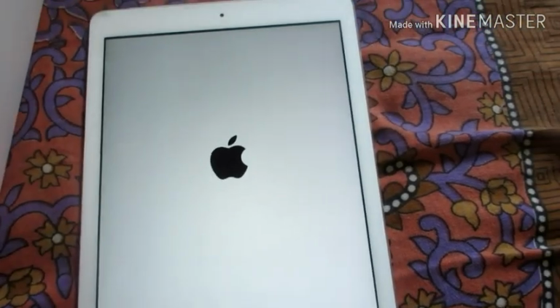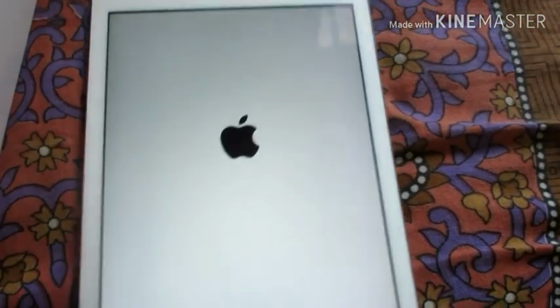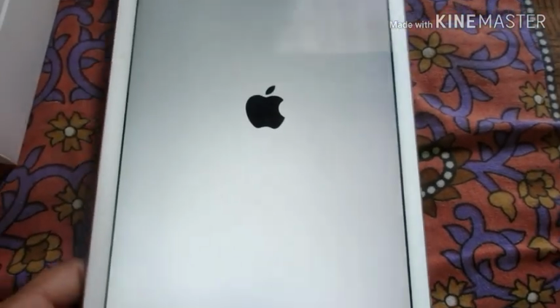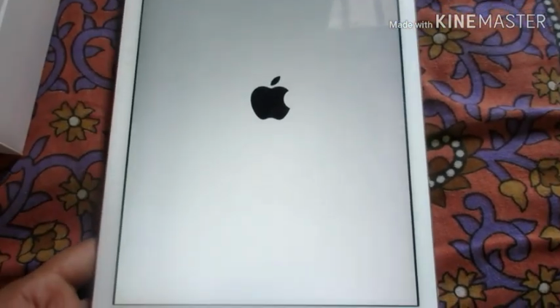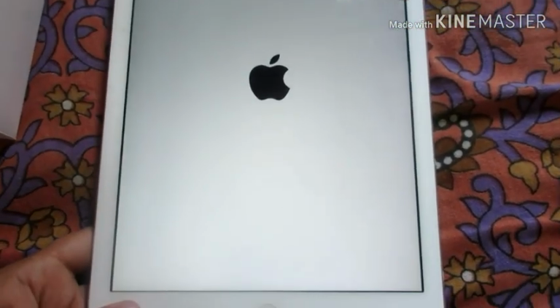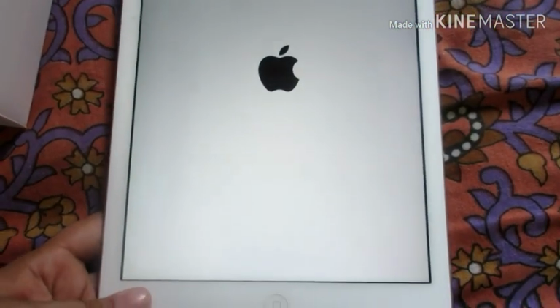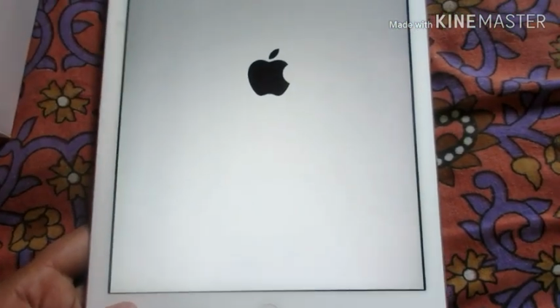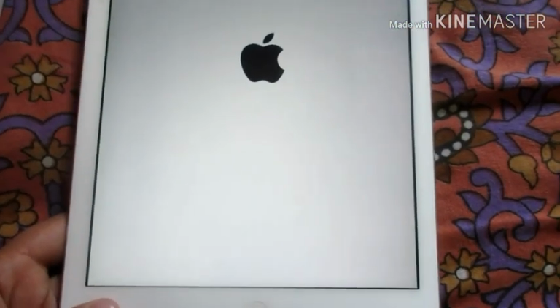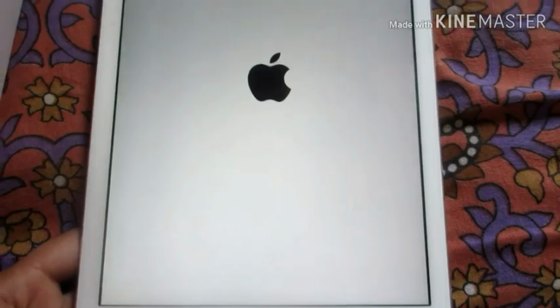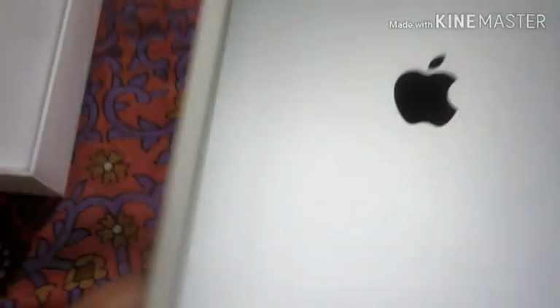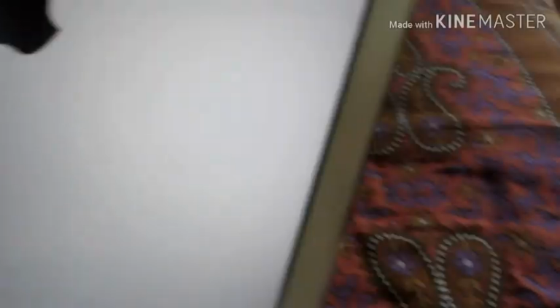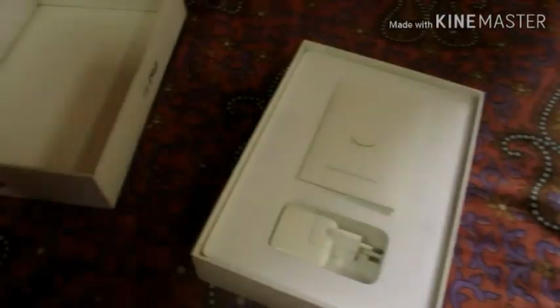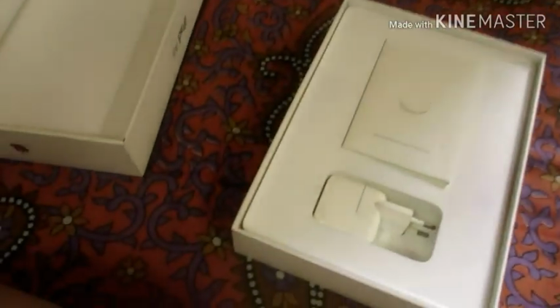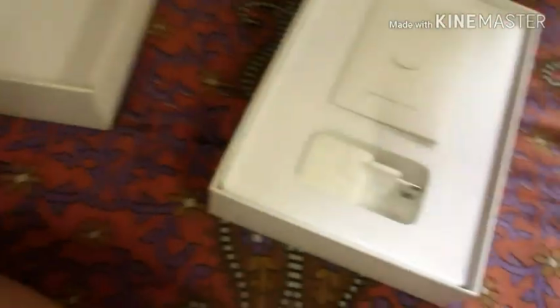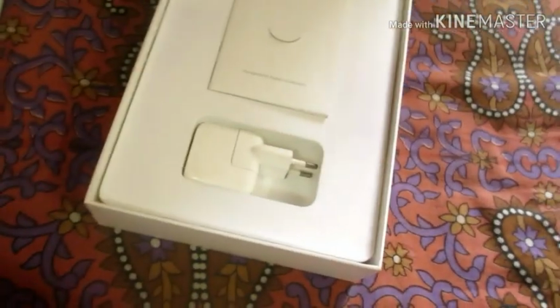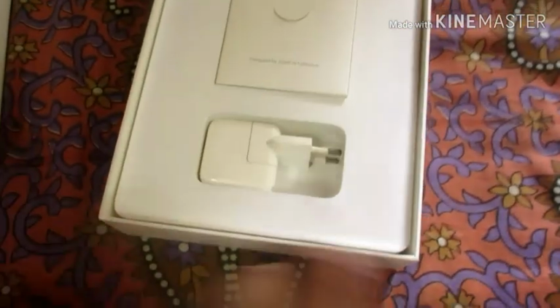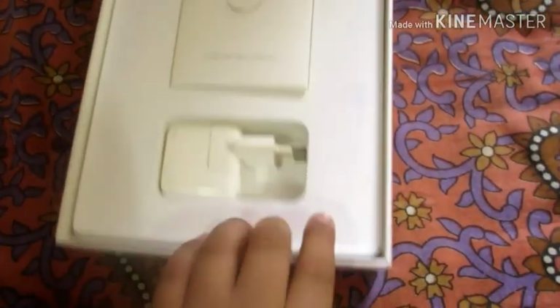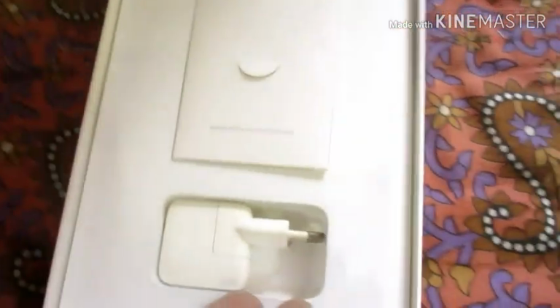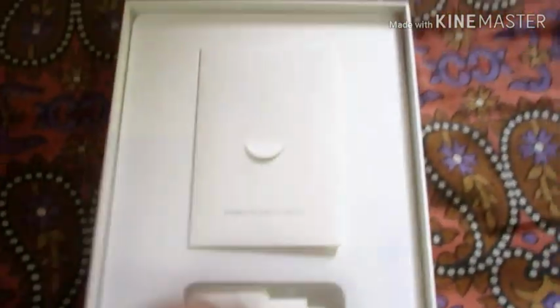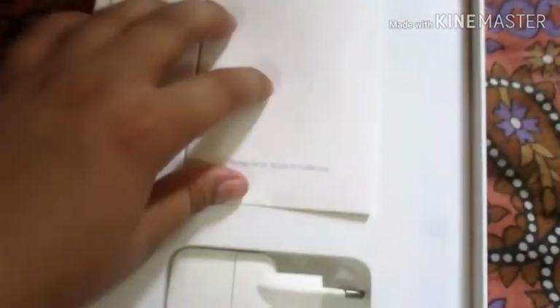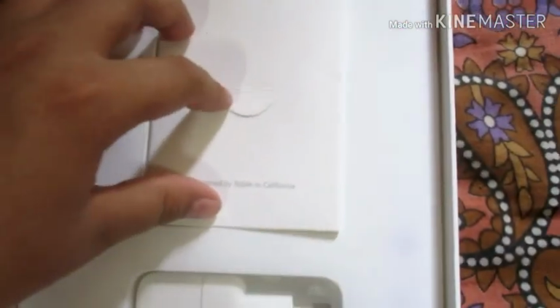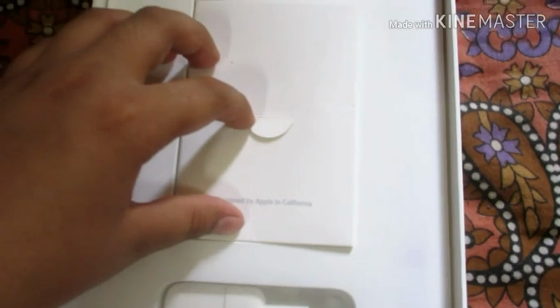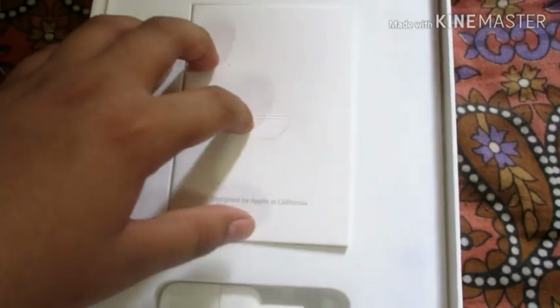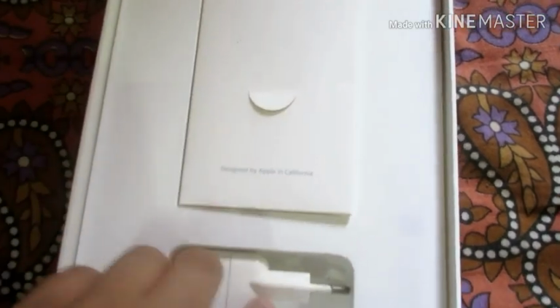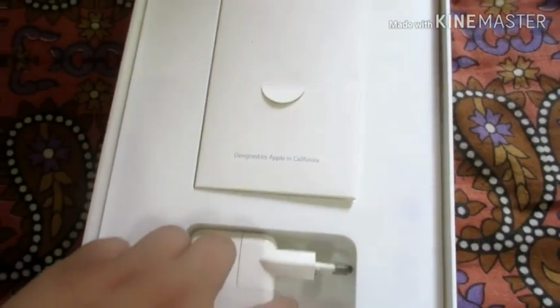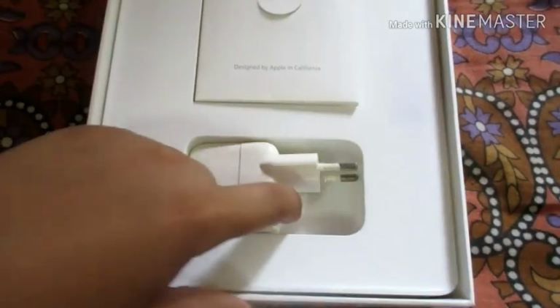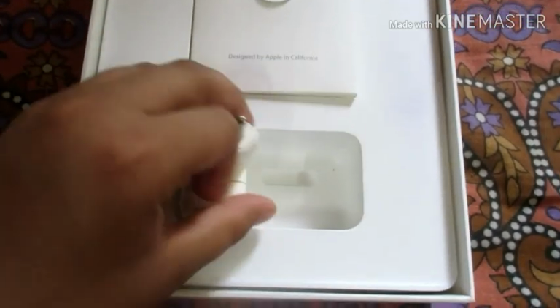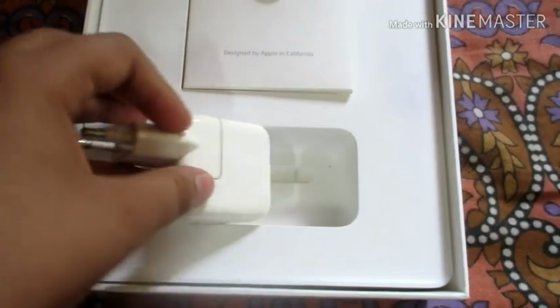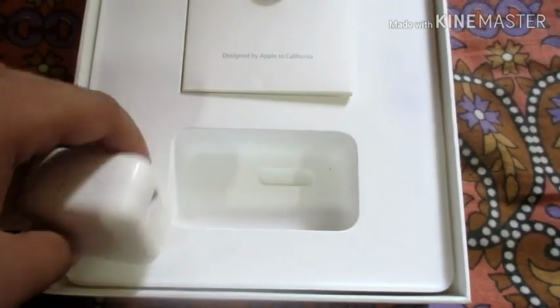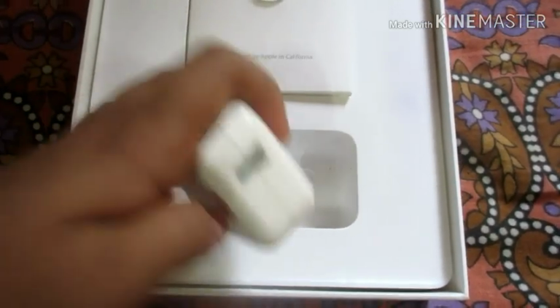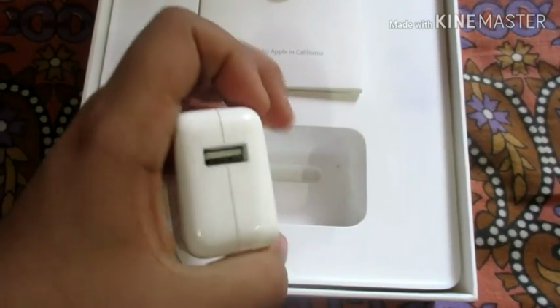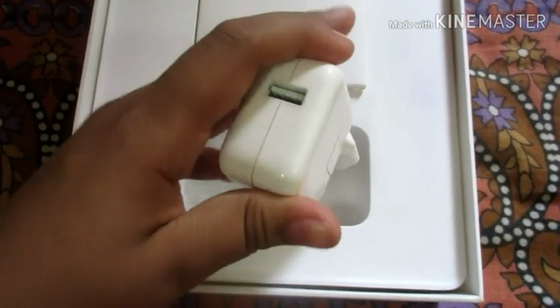It will take a little time to switch it on, so let's keep it aside and see what is inside the box. In the box, there is a power adapter.